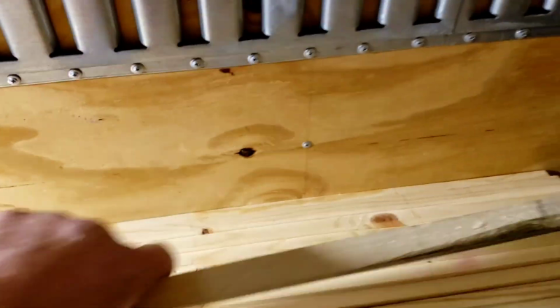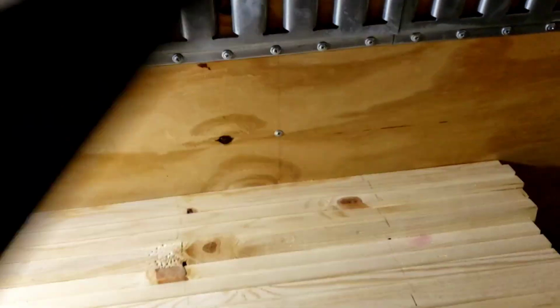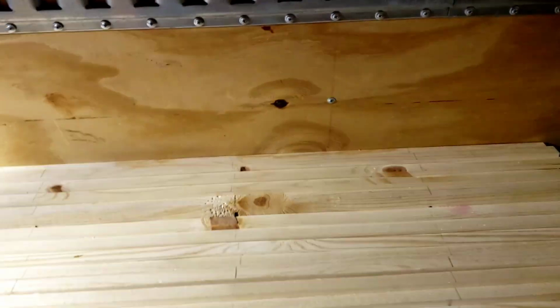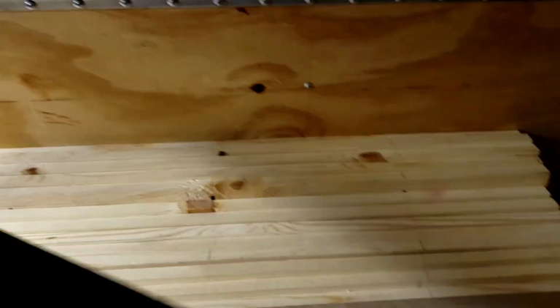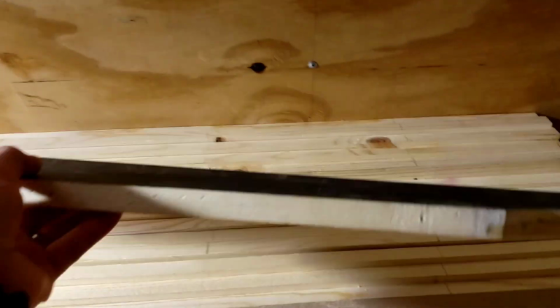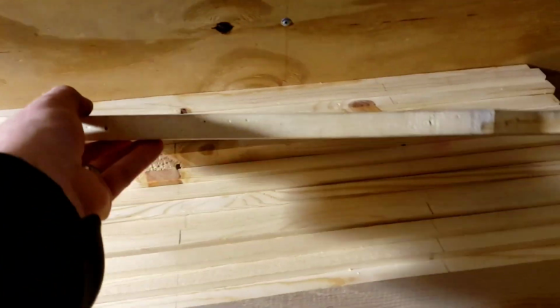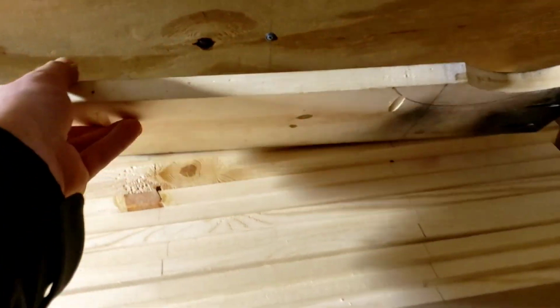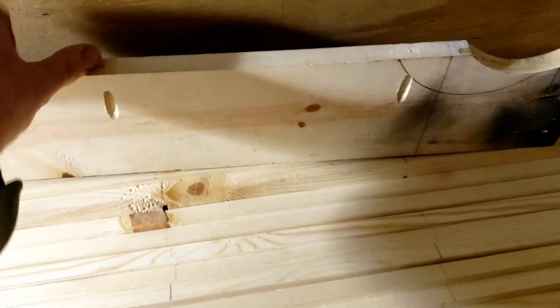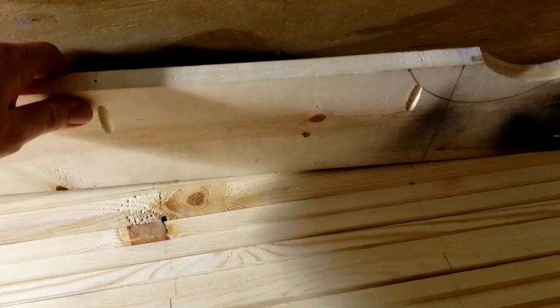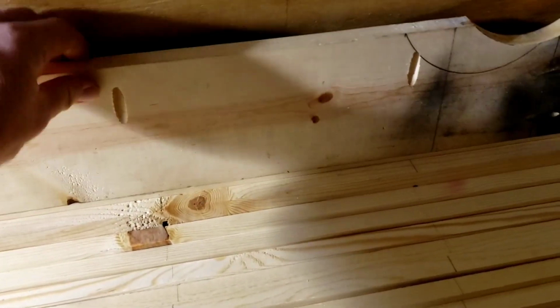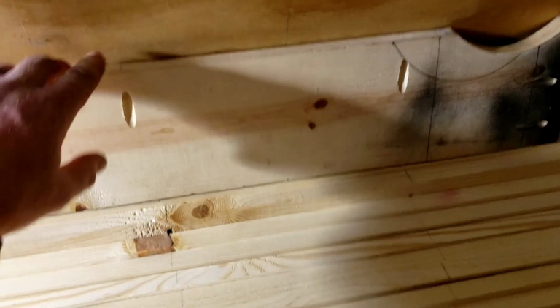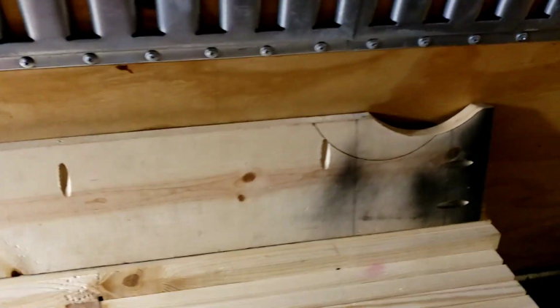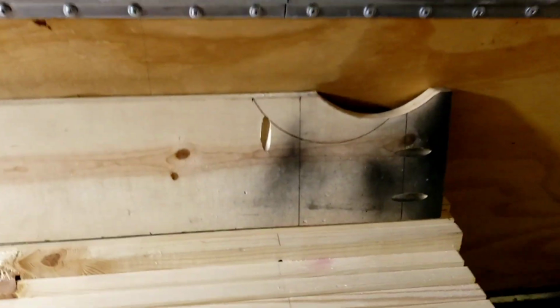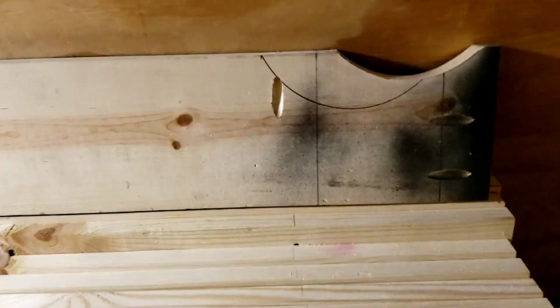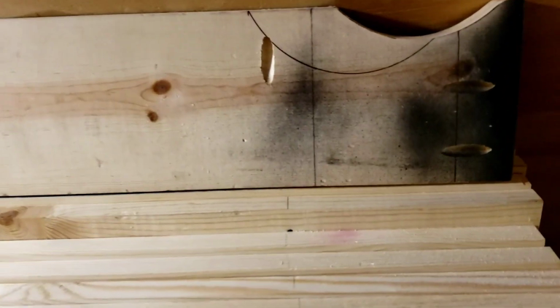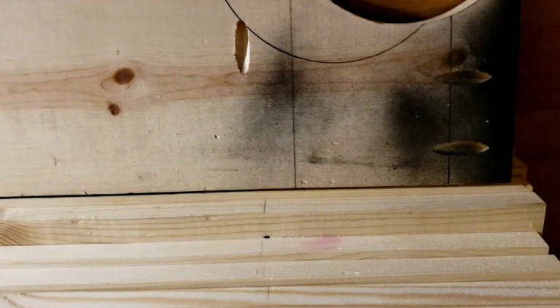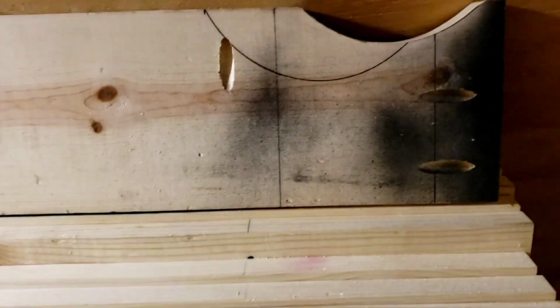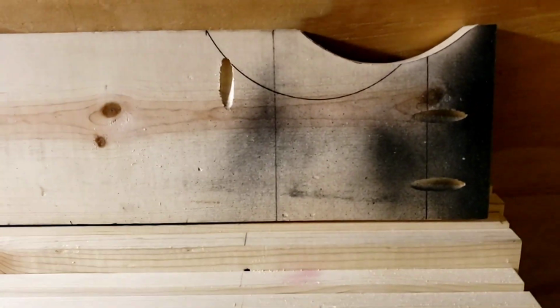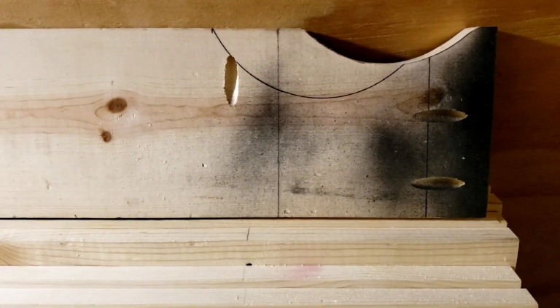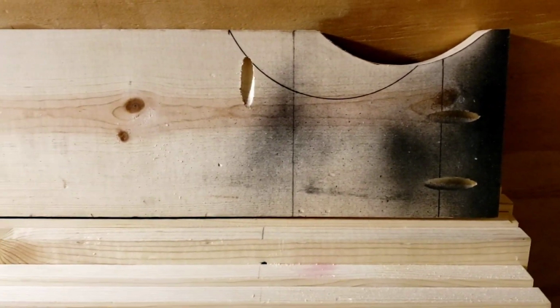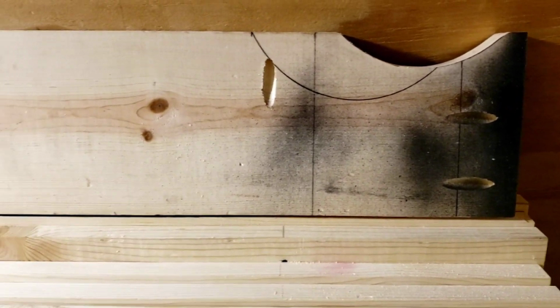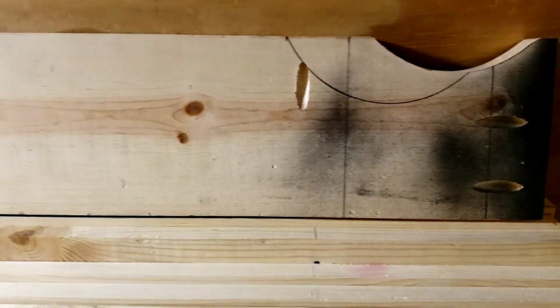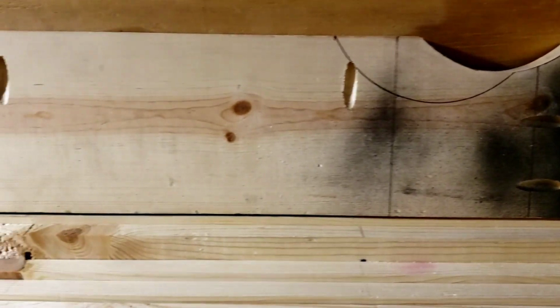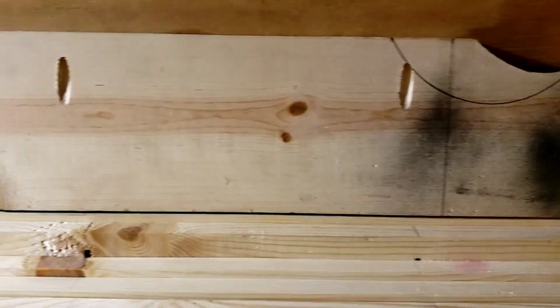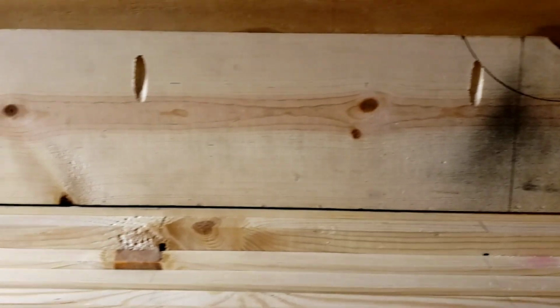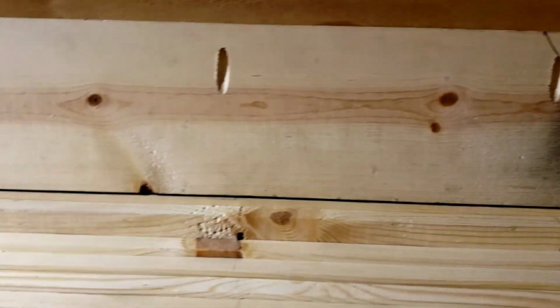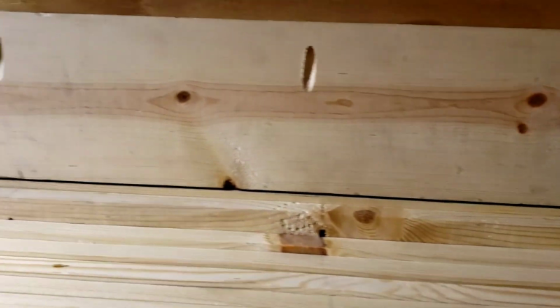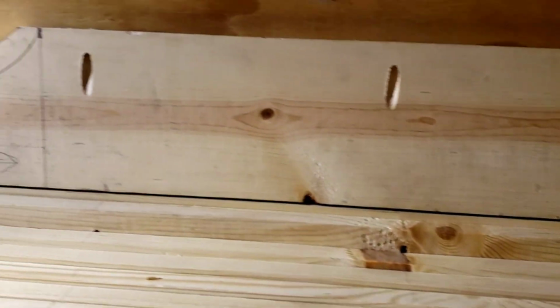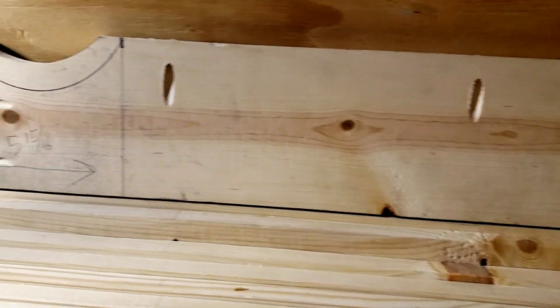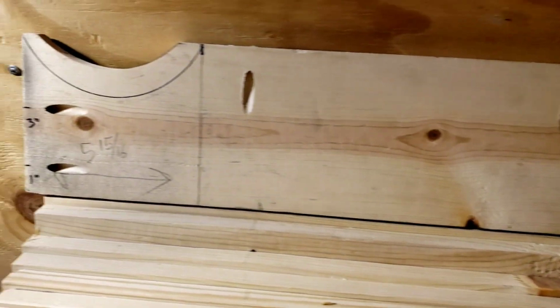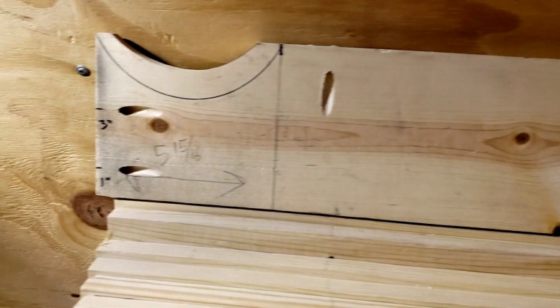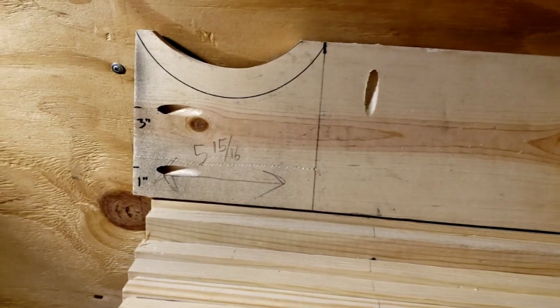I'm going to use the Kreg system for the pocket holes to put my lane together. For one, it's a lot cleaner look, and two, it's just a lot easier to do in the long run.